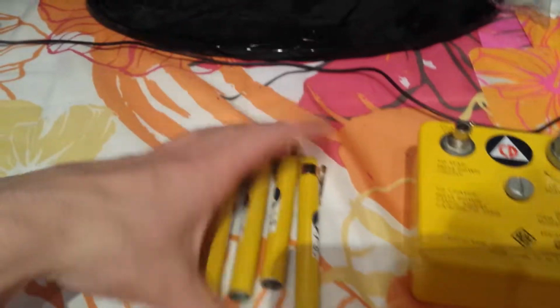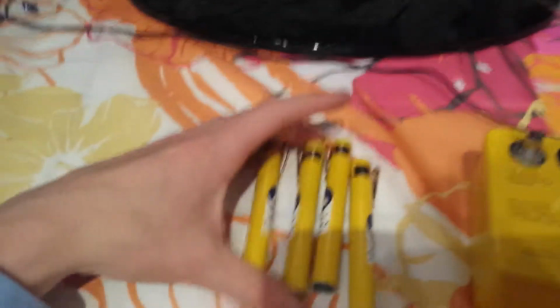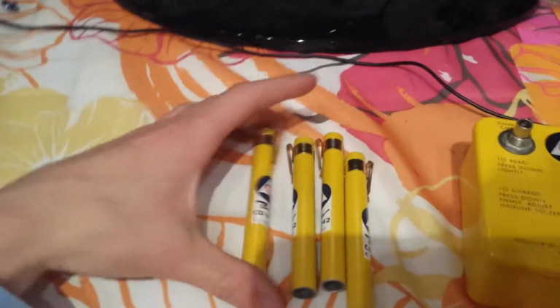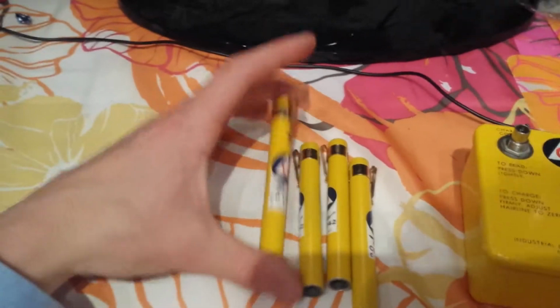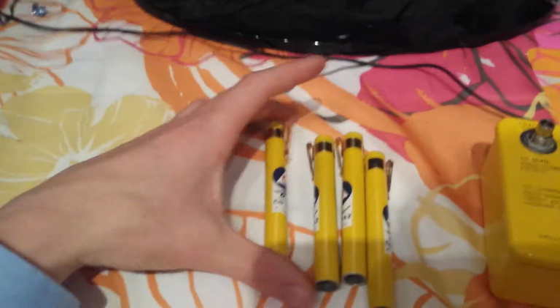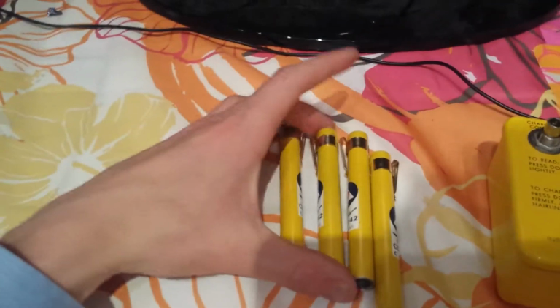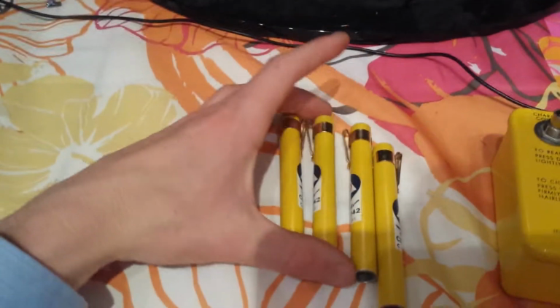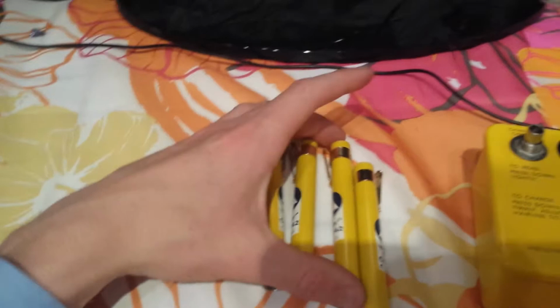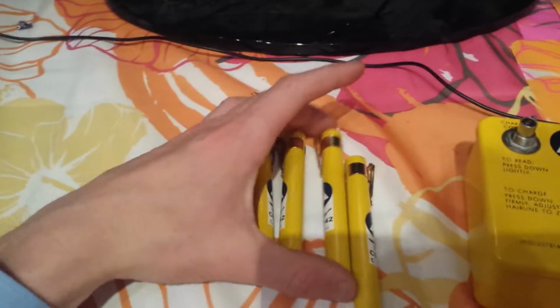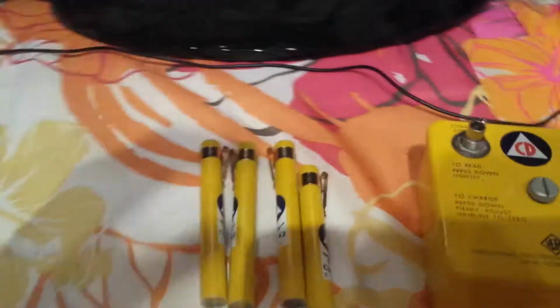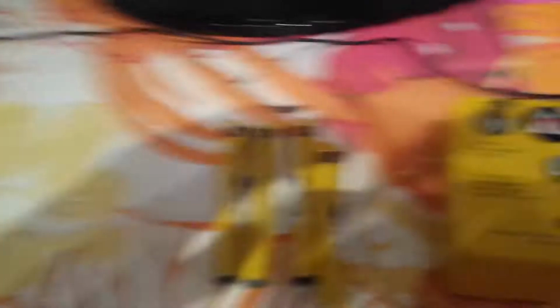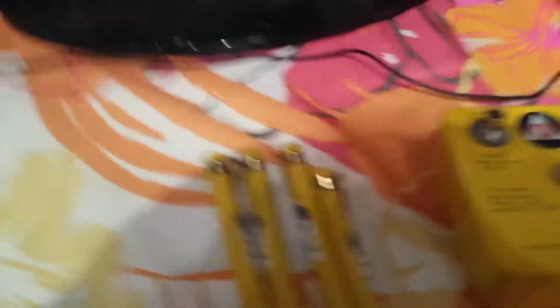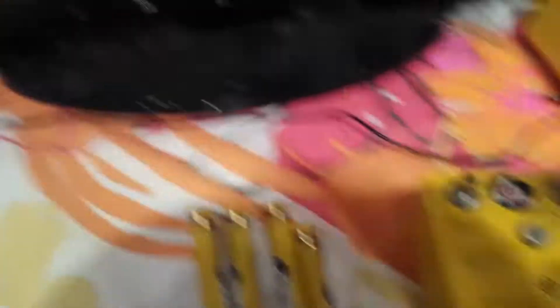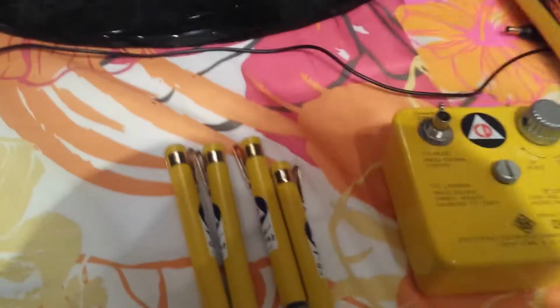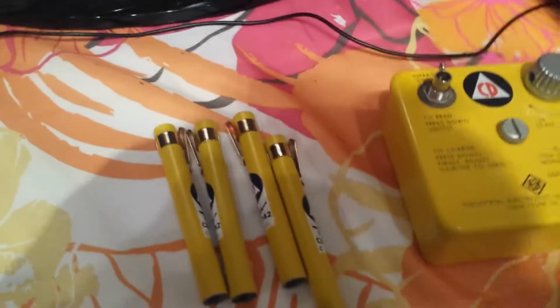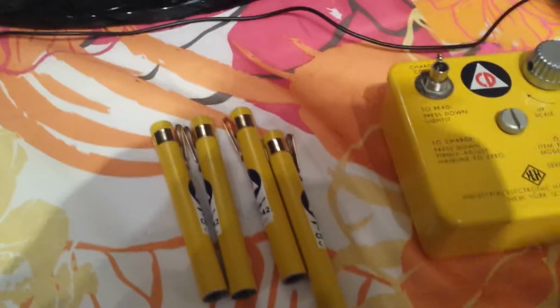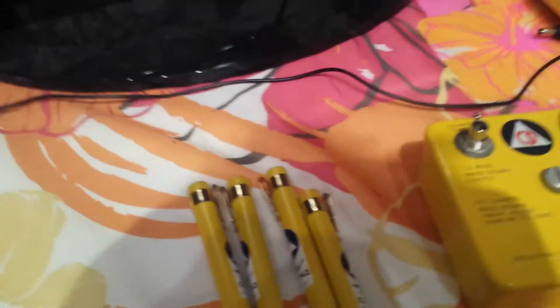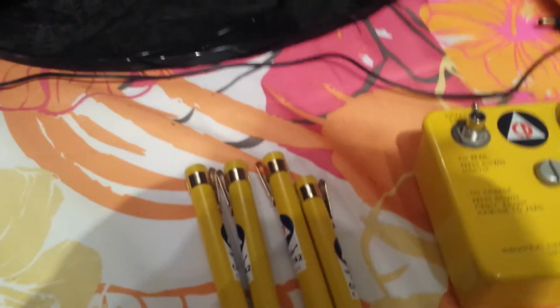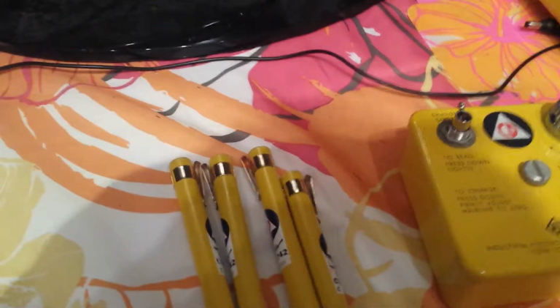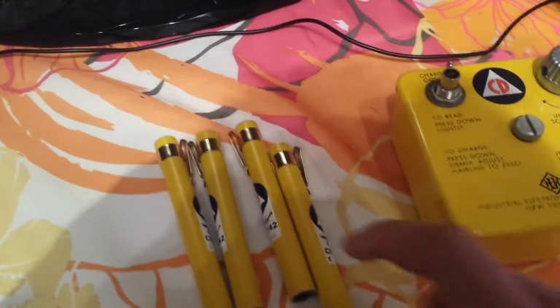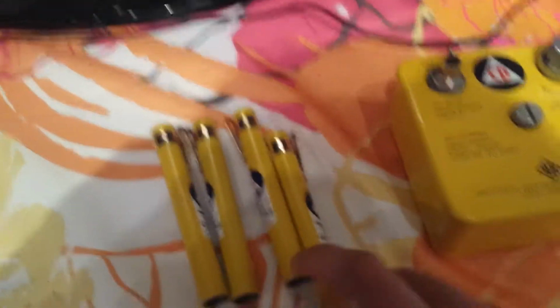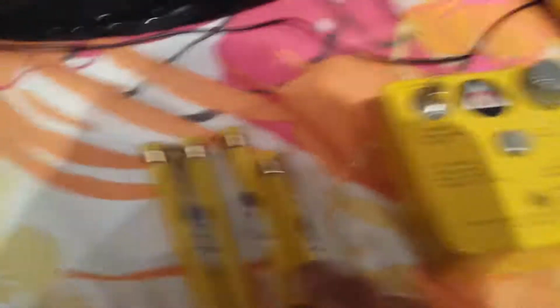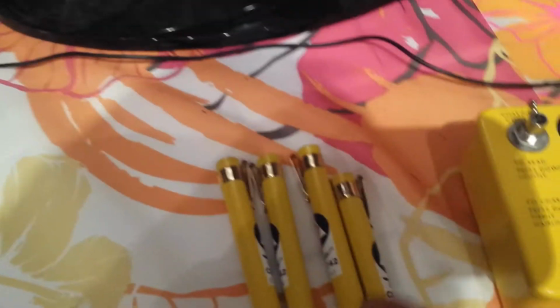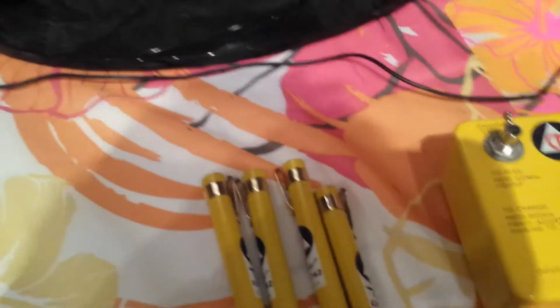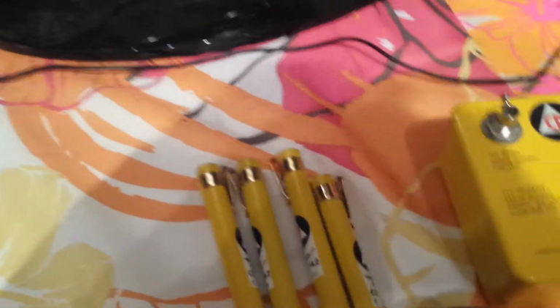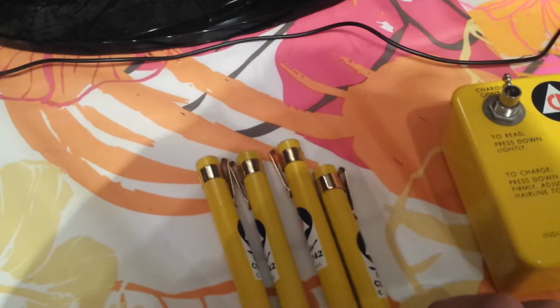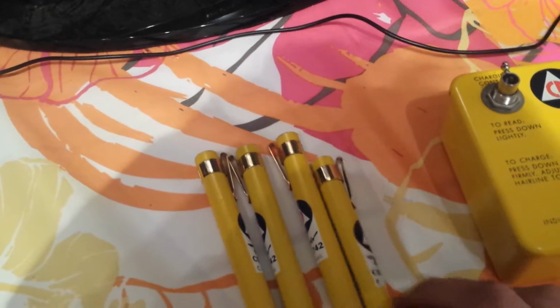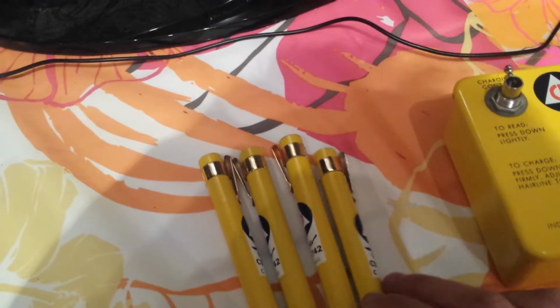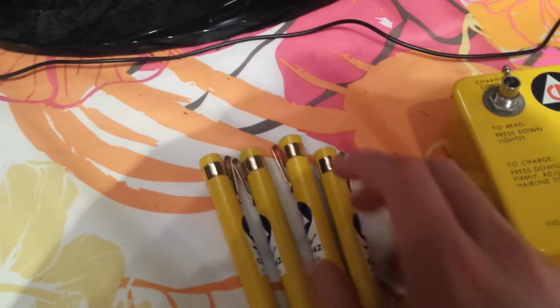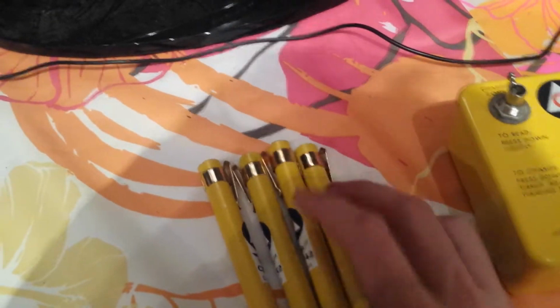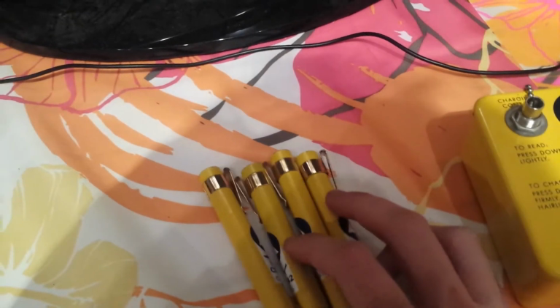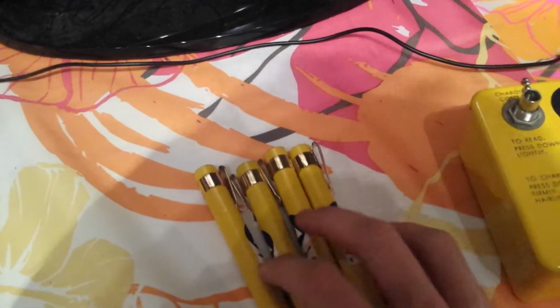So these are your dosimeter pens. I got four of them, thanks to Mr. X Fun on YouTube, on Amazon, eBay. Thank you.